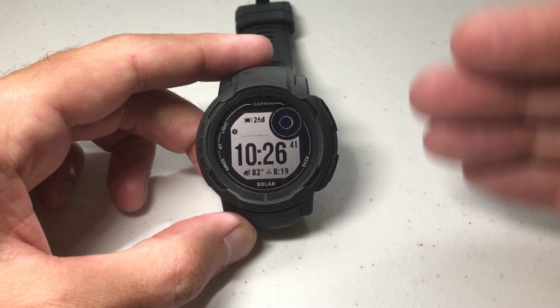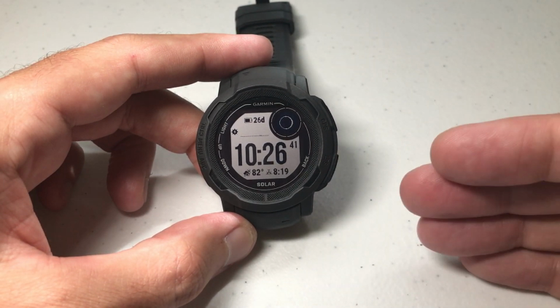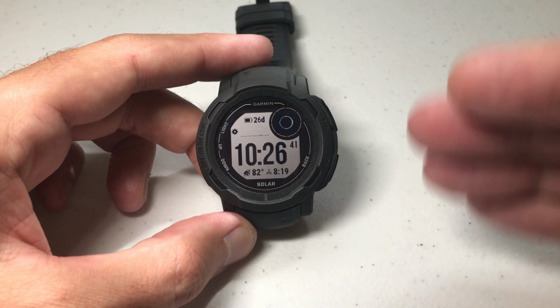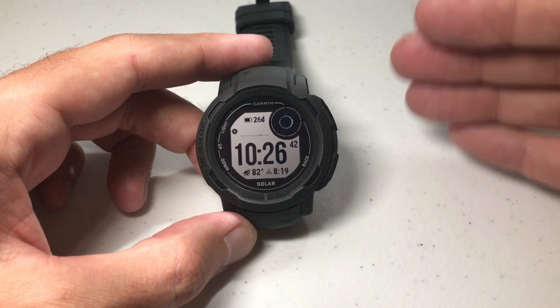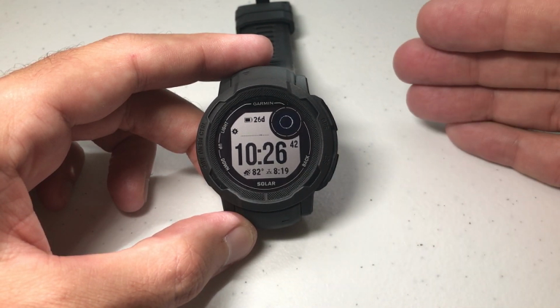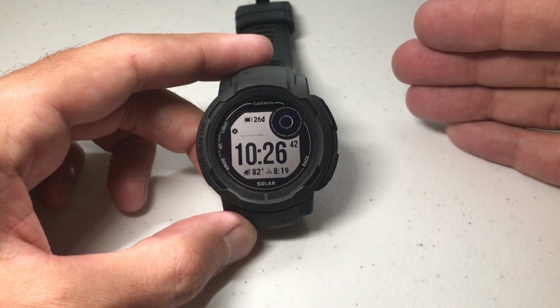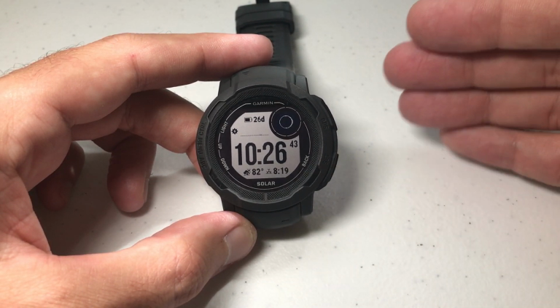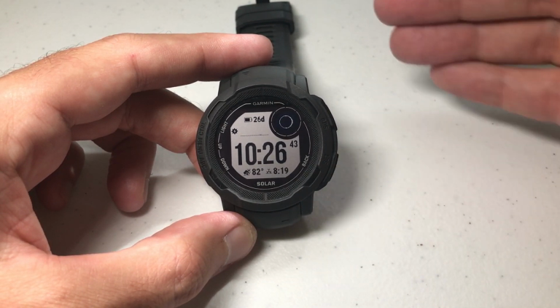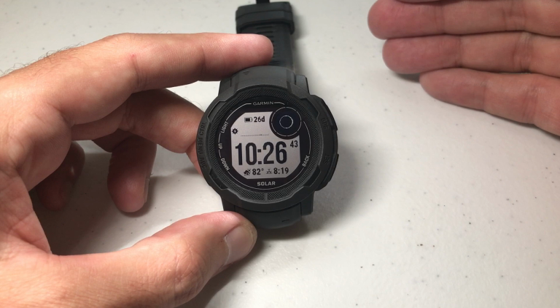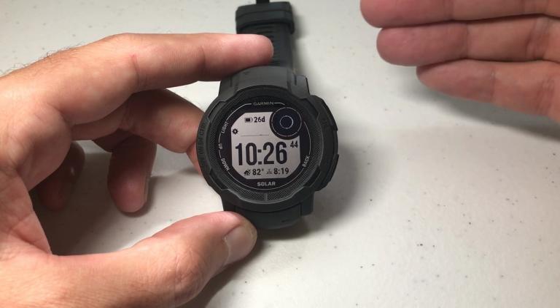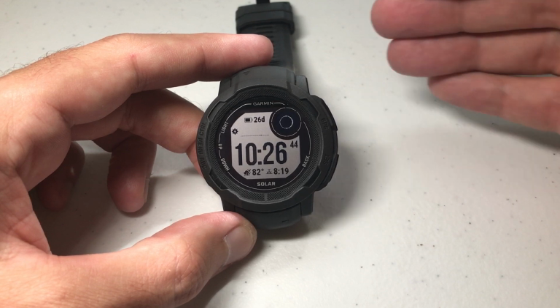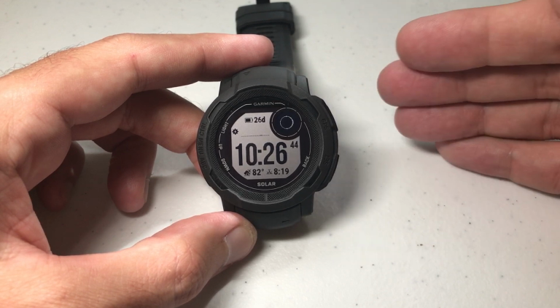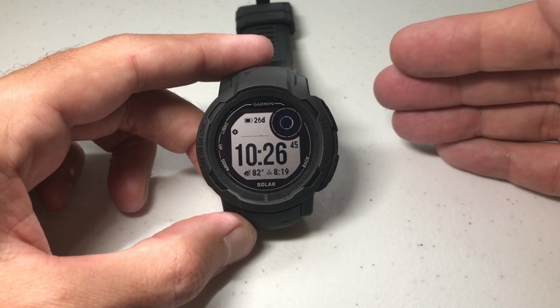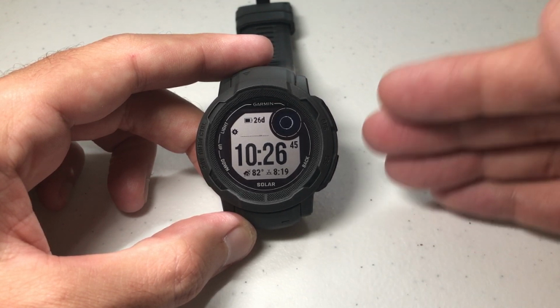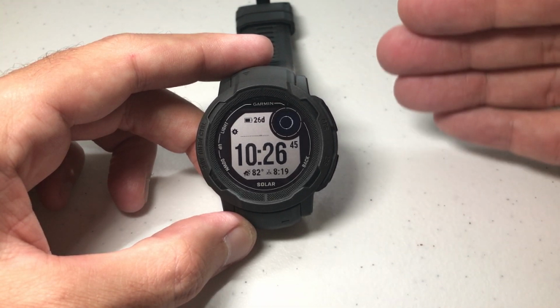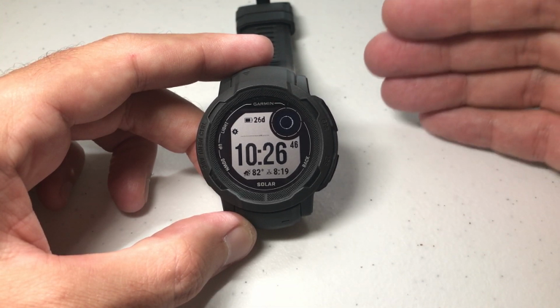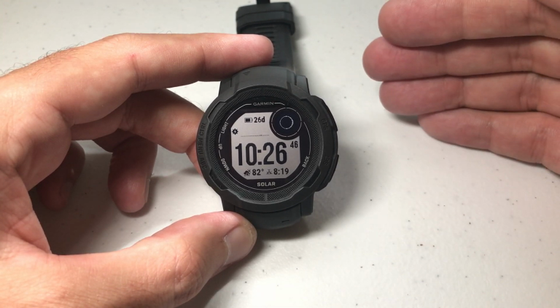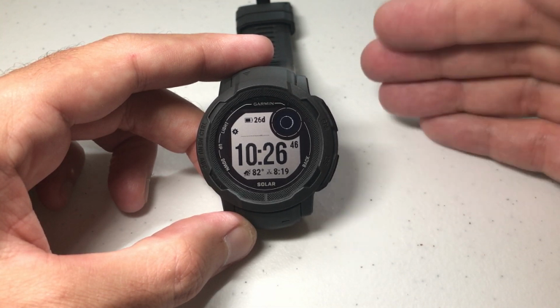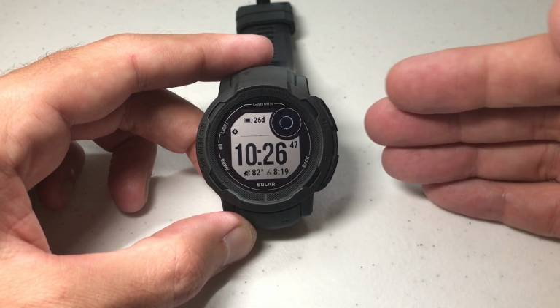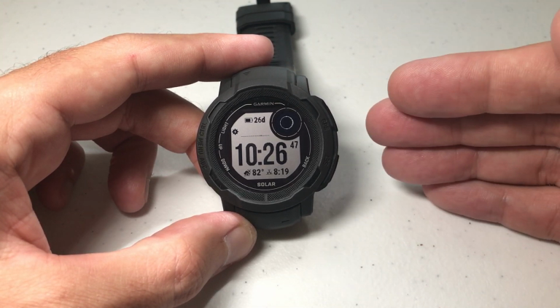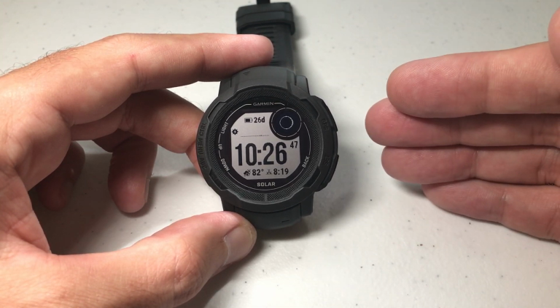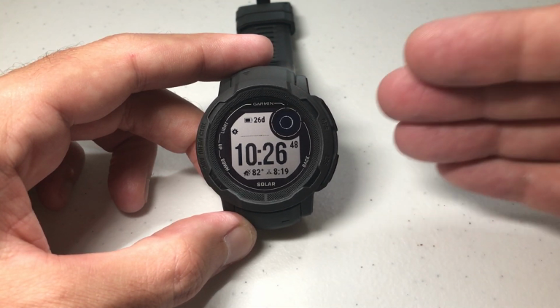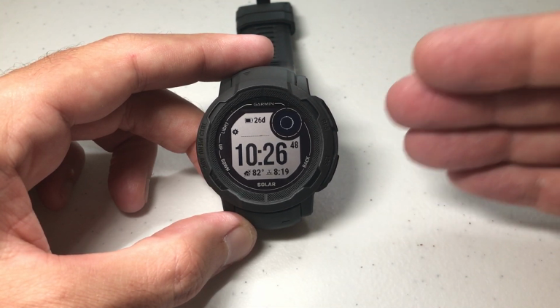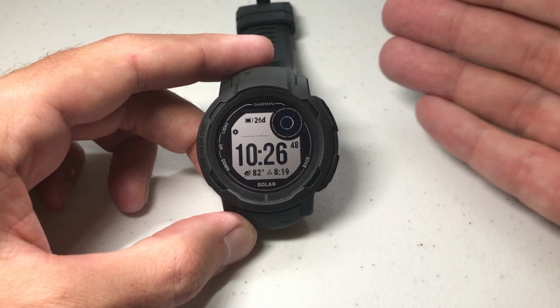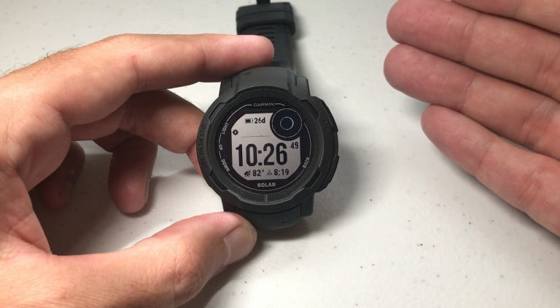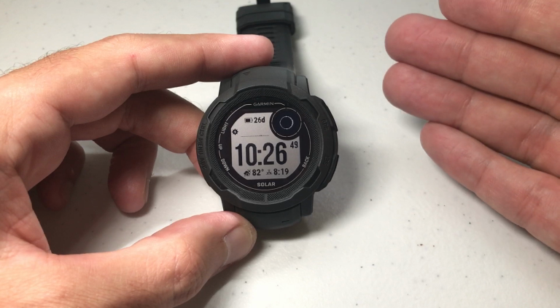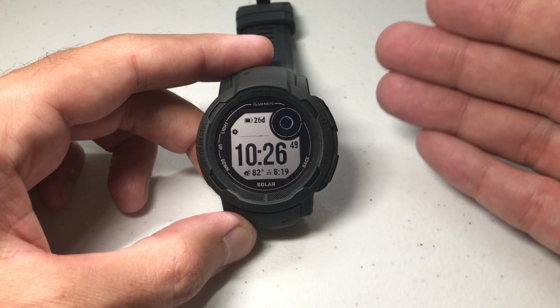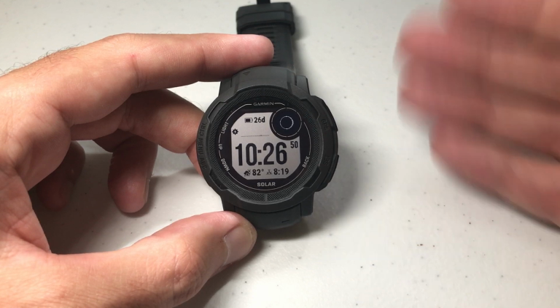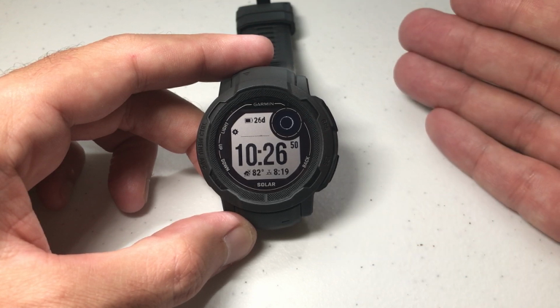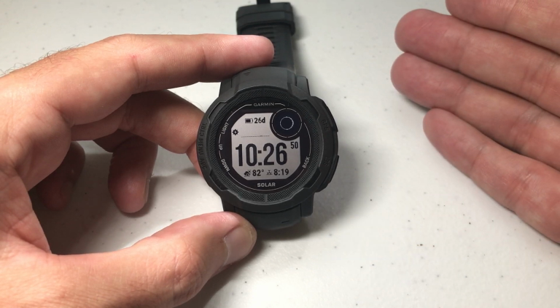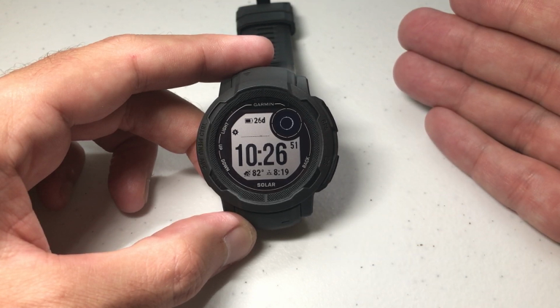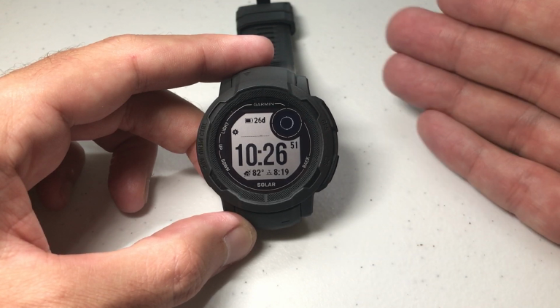The Instinct 2 has a couple different options — you can do a run, you can do a trail run, or you can do a track run. Track is basically for somebody who's up at a 400 meter track and they're doing some laps.